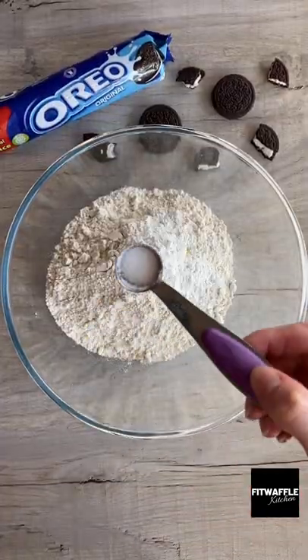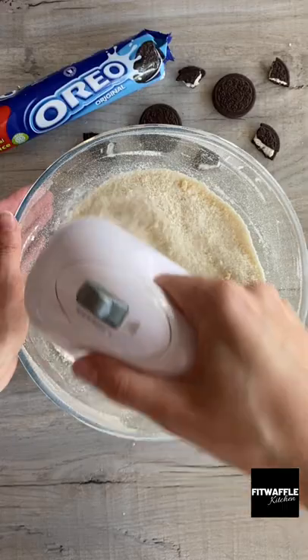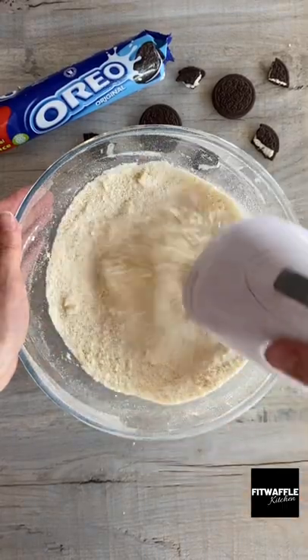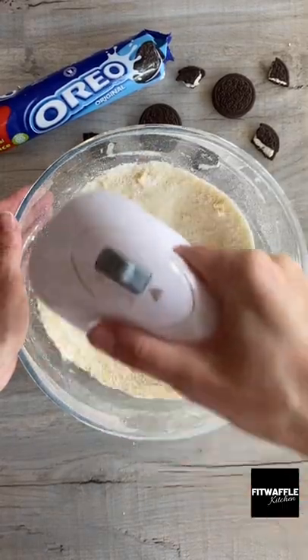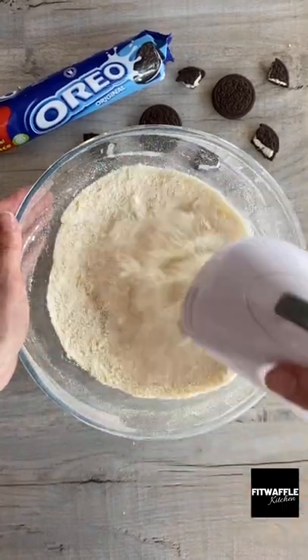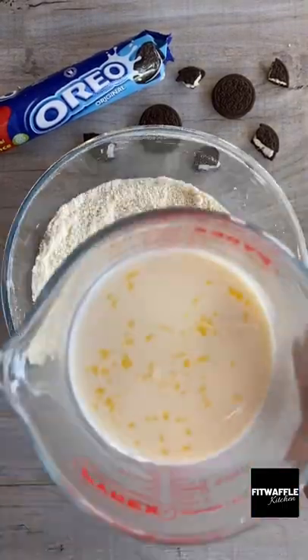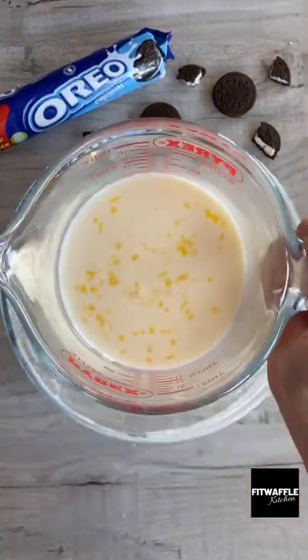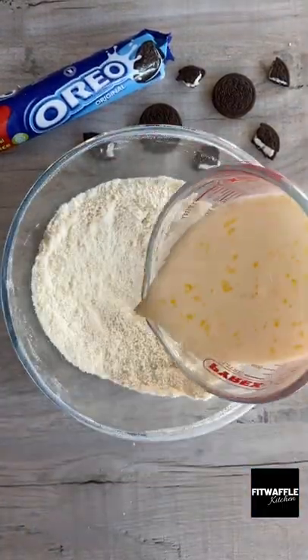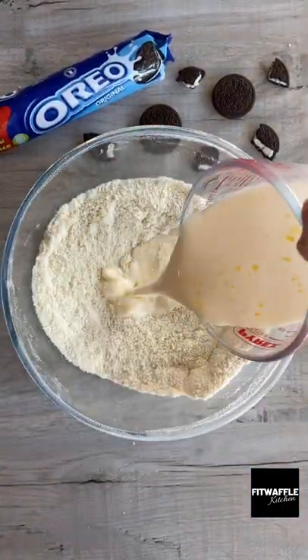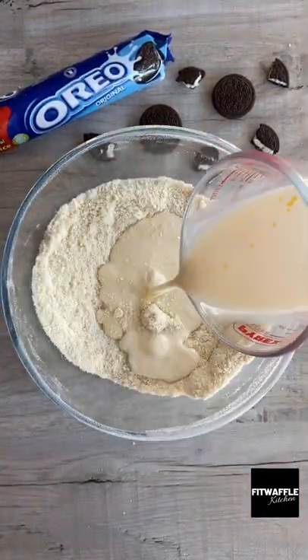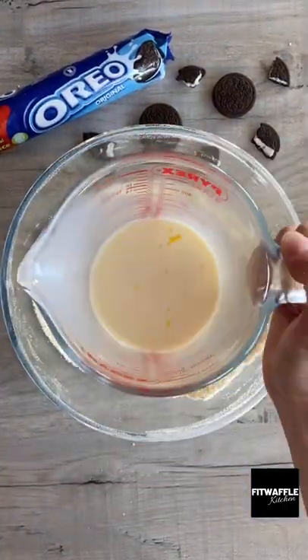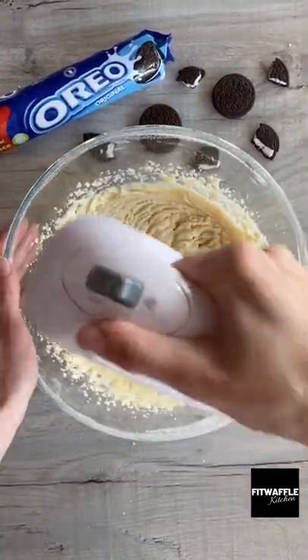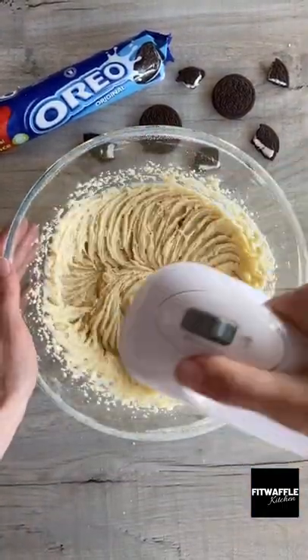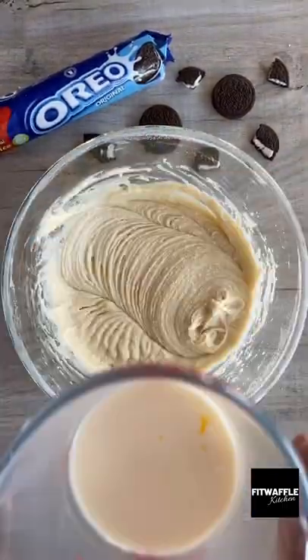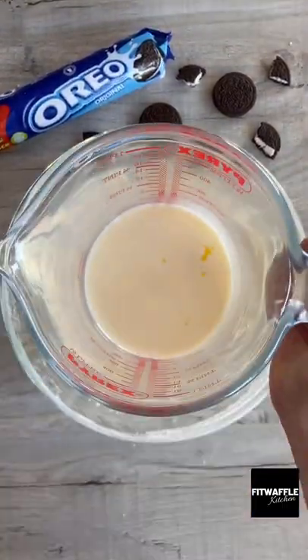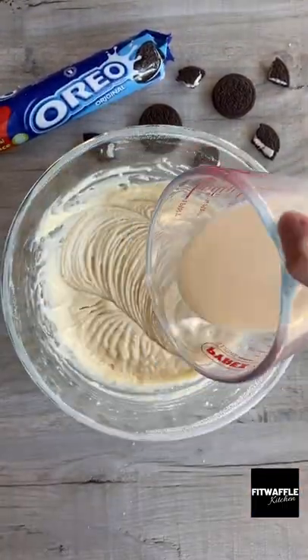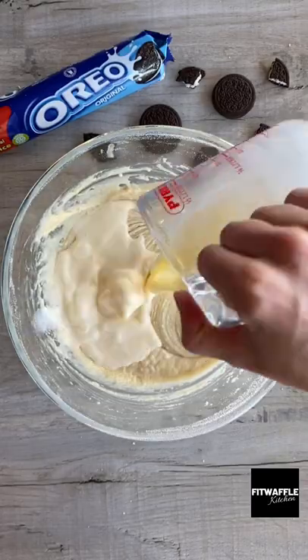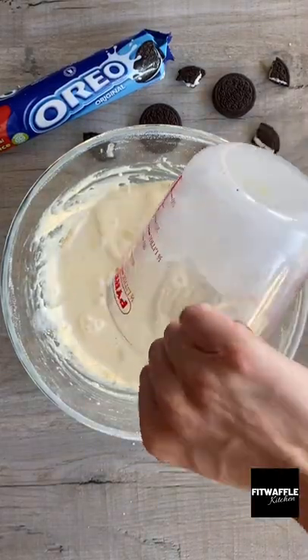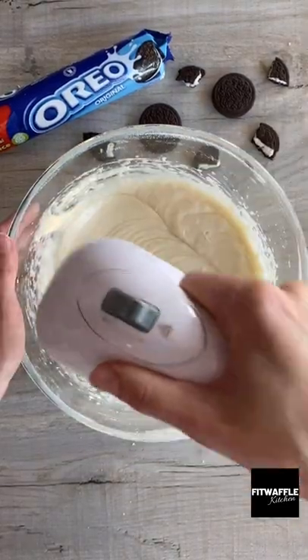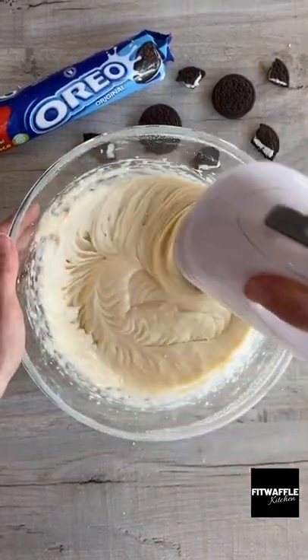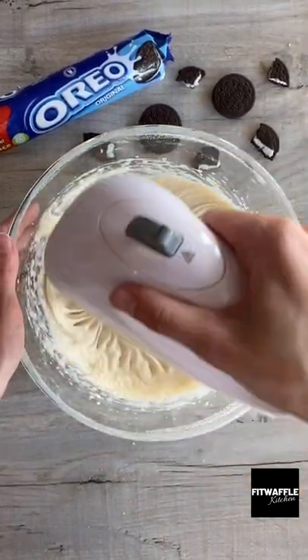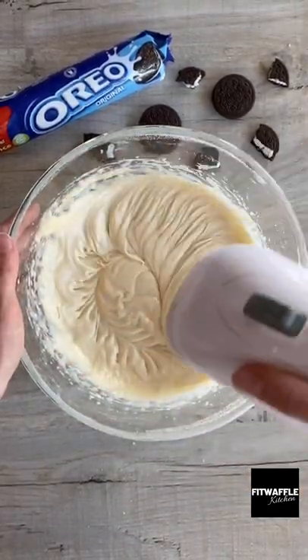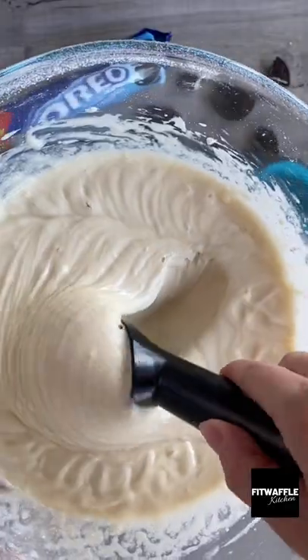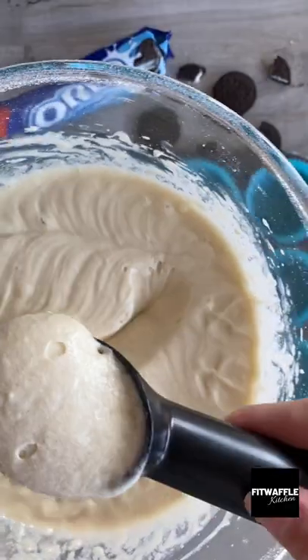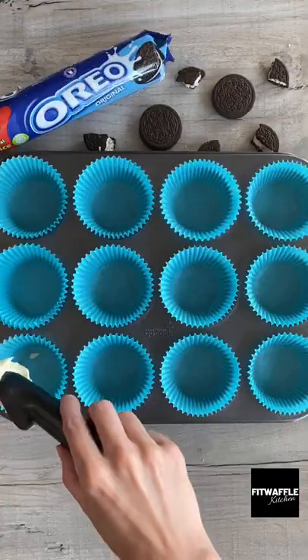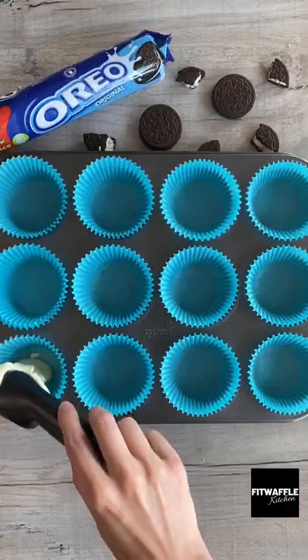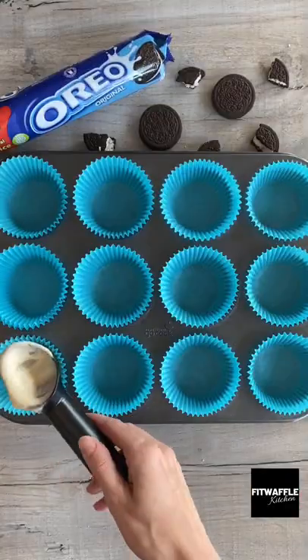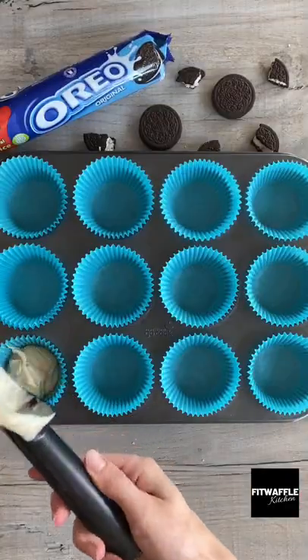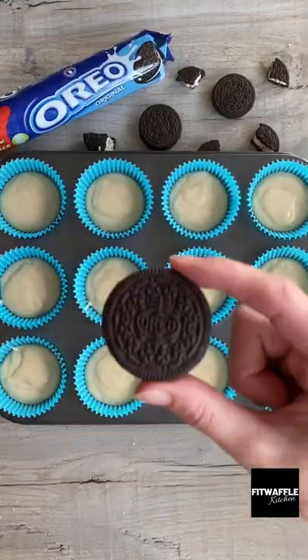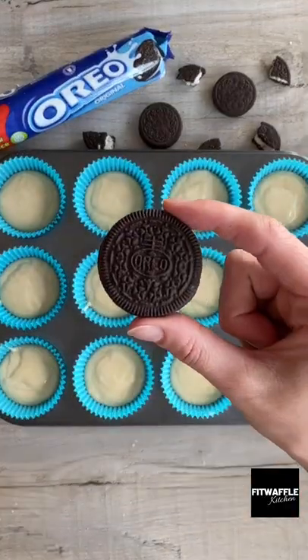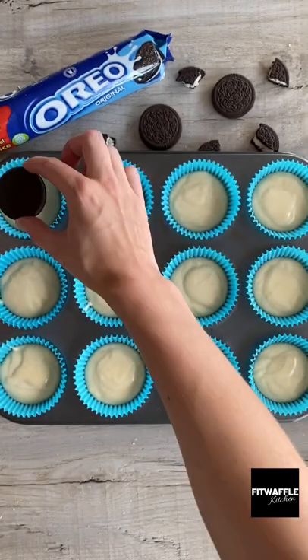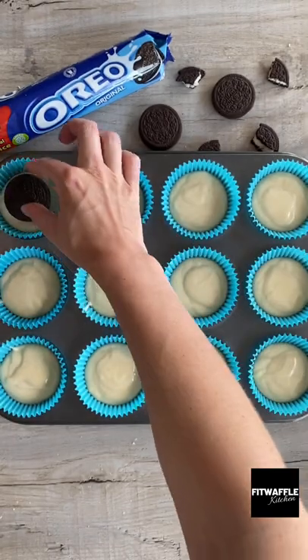Whisk the dry ingredients together, then add half the milk mixture and mix this in. Add the rest of the milk mix and whisk until fully combined. Fill the cupcake cases halfway, then place a whole Oreo on the top.